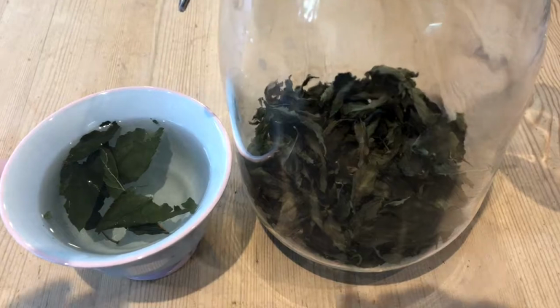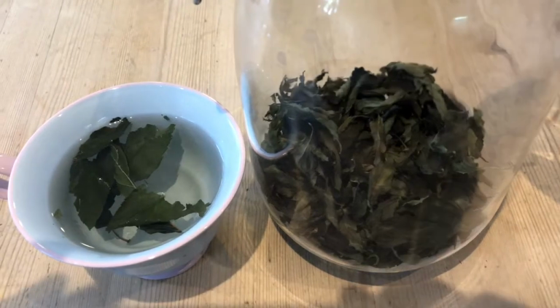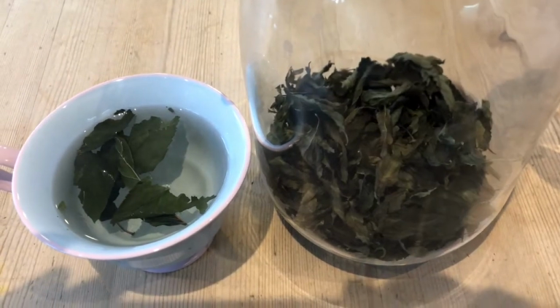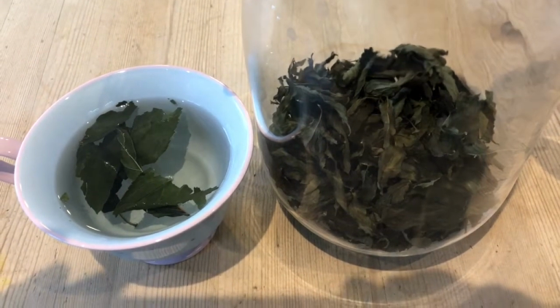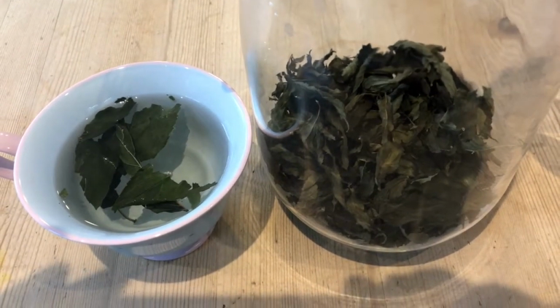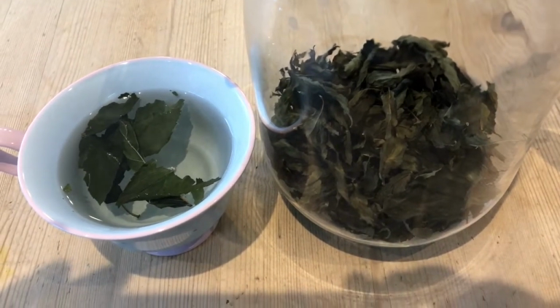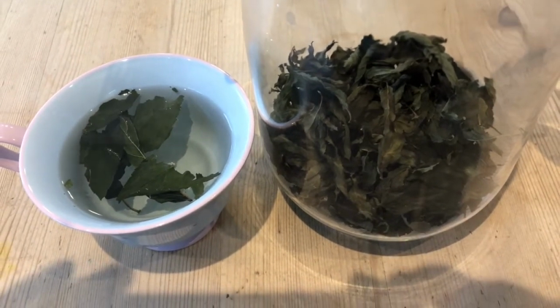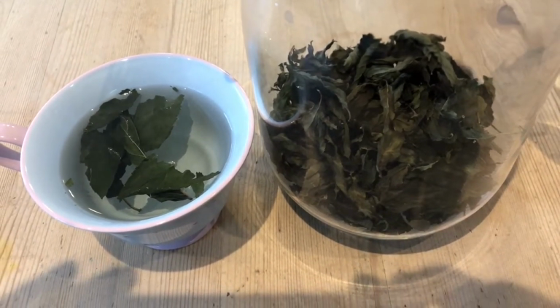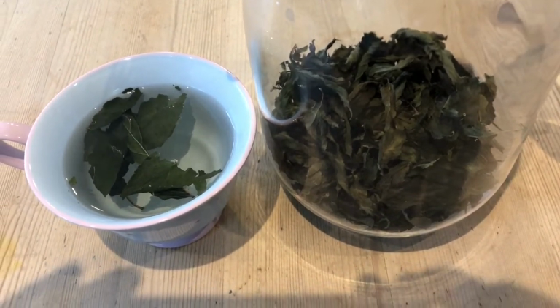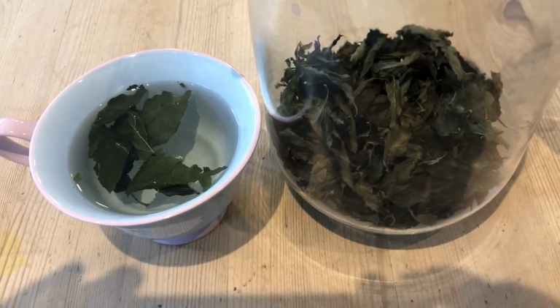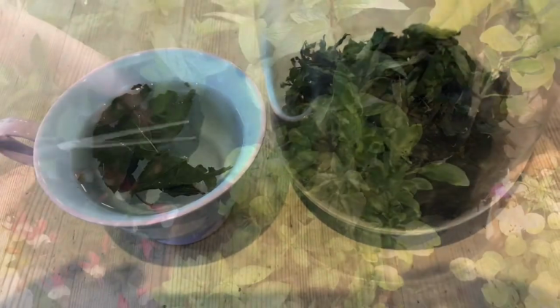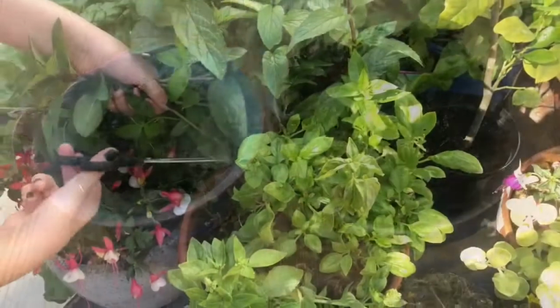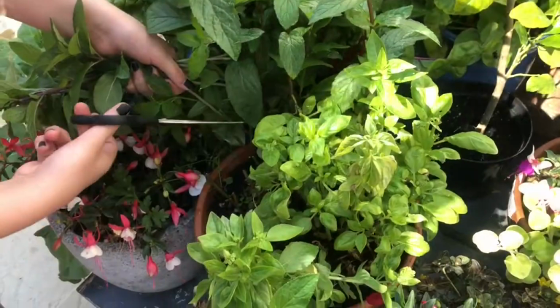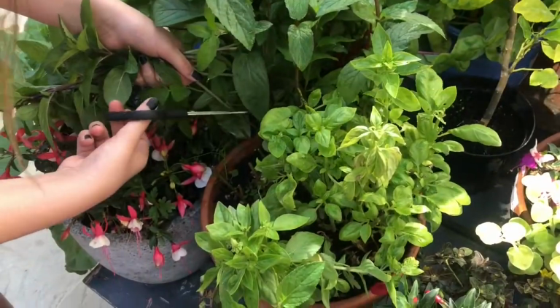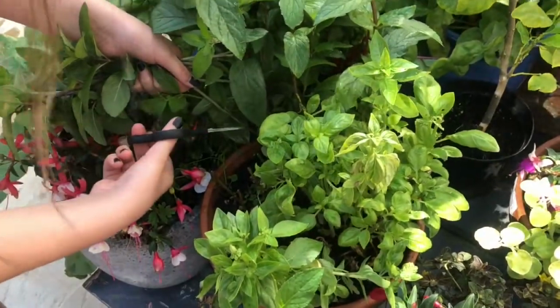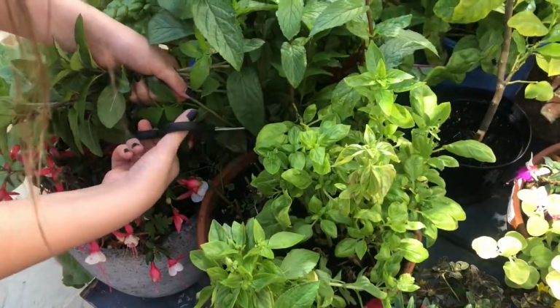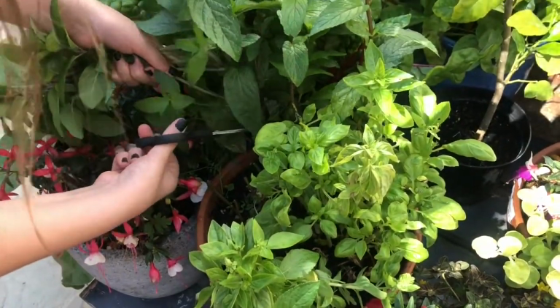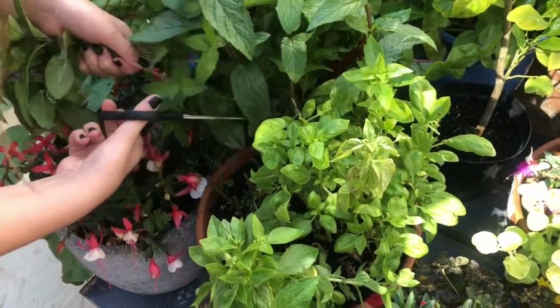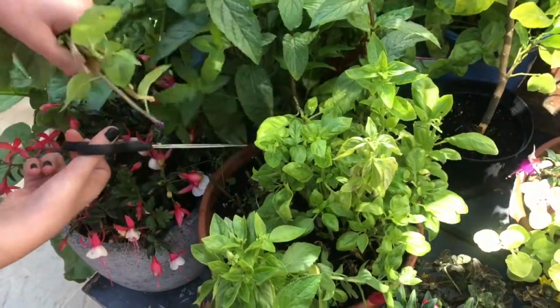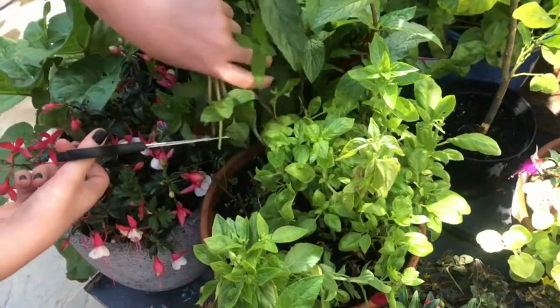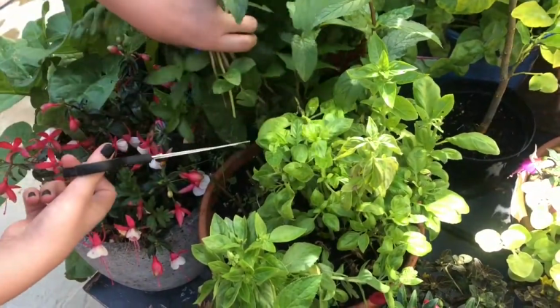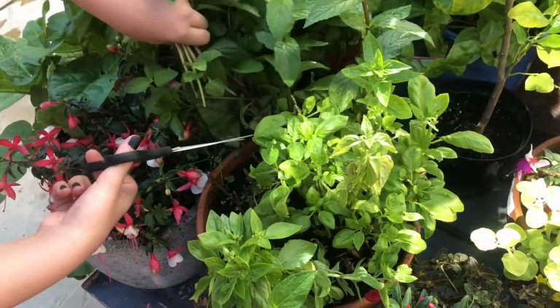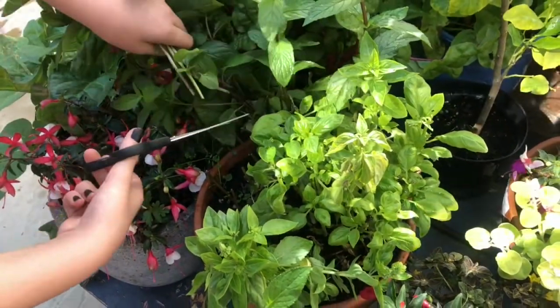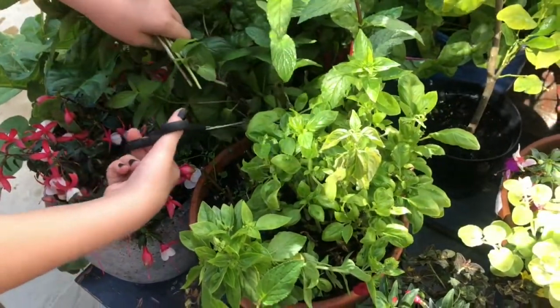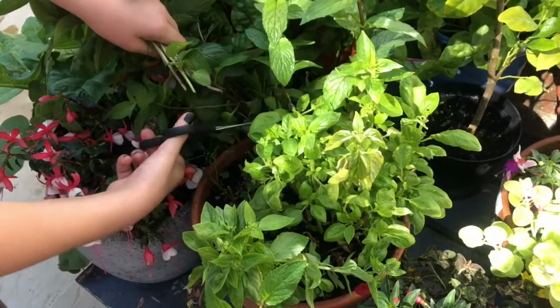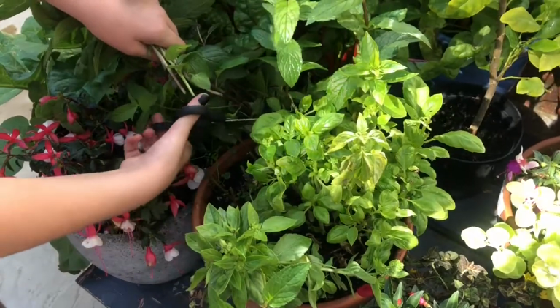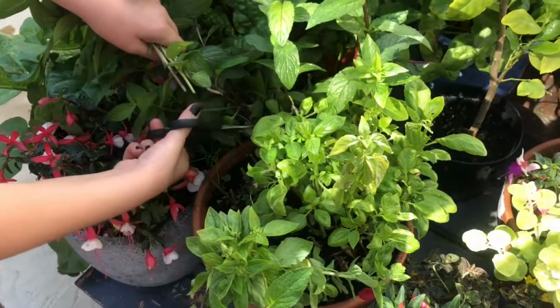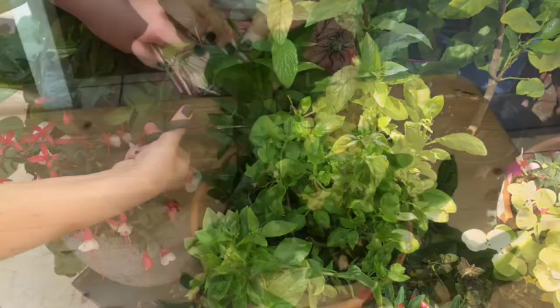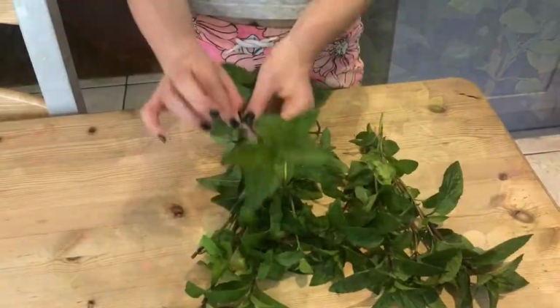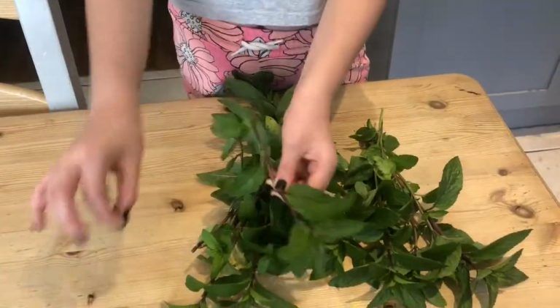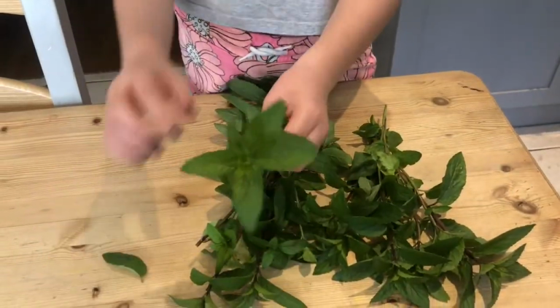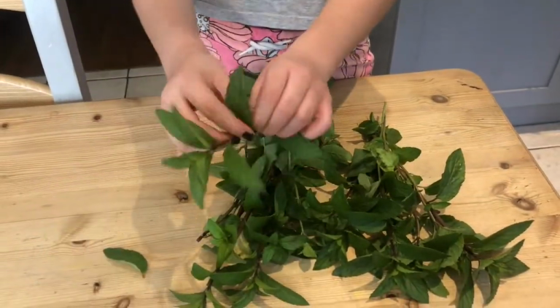This is our fresh peppermint tea using fresh peppermint leaves from our garden. We start off by cutting our fresh peppermint, then we are going to pick our leaves off the stalks.